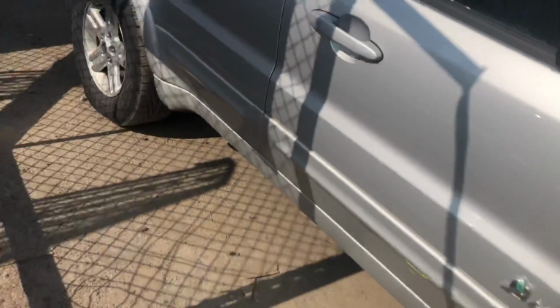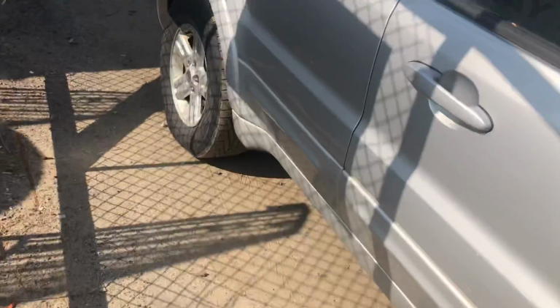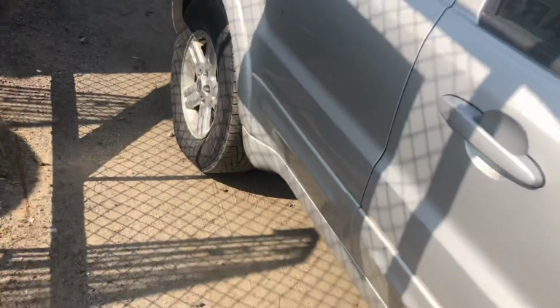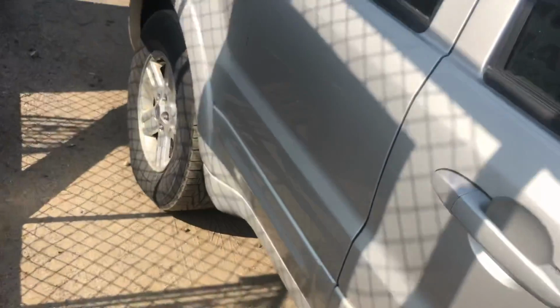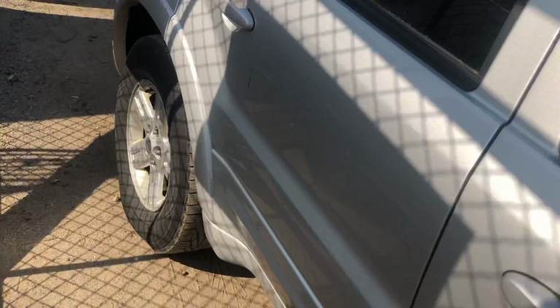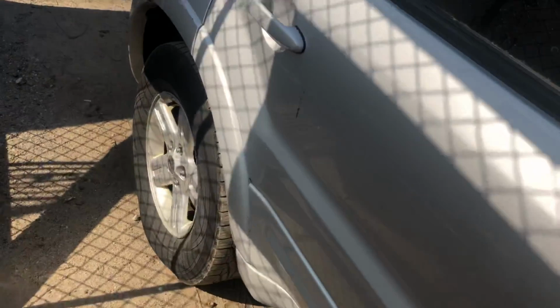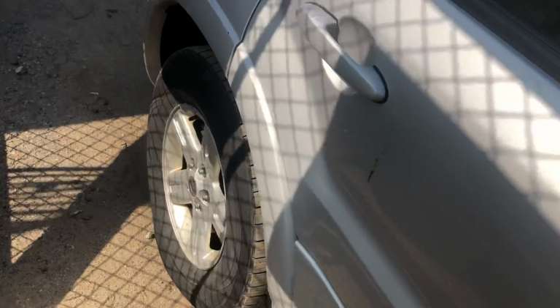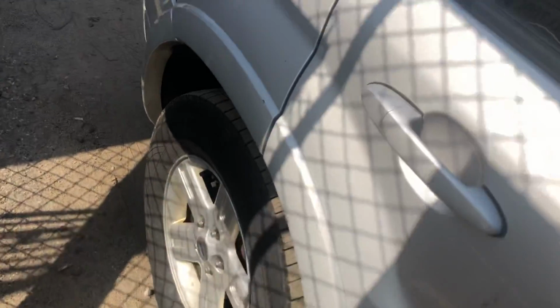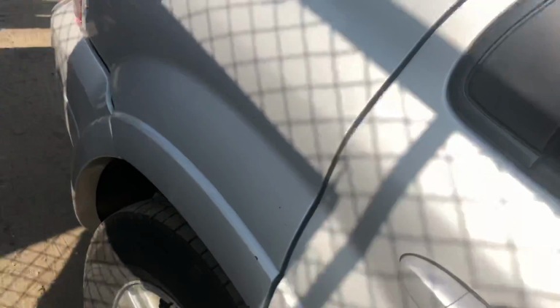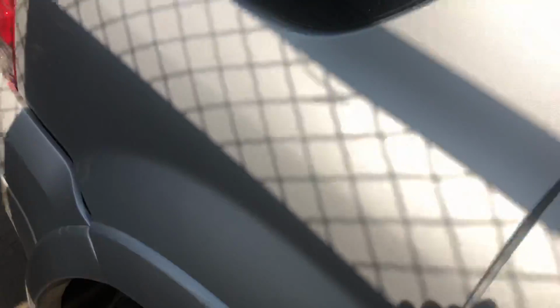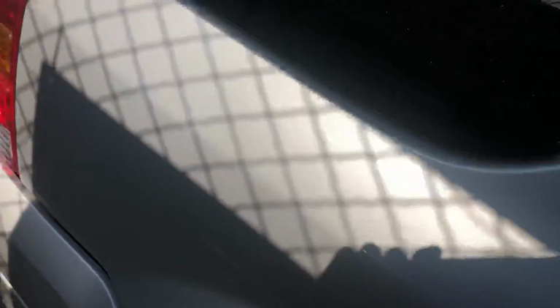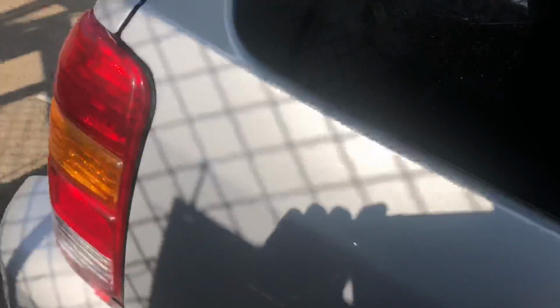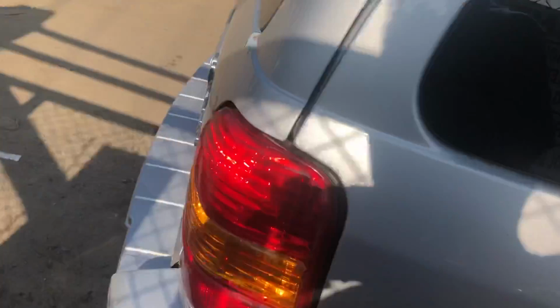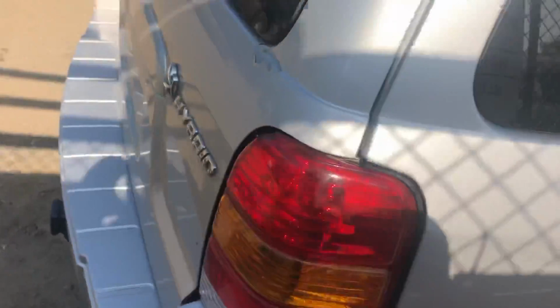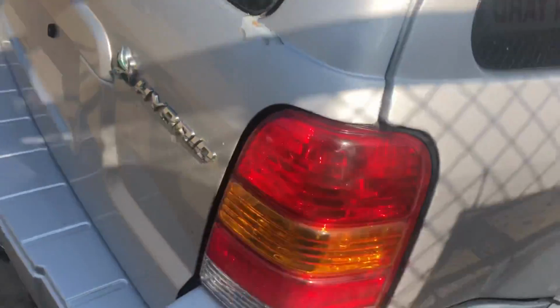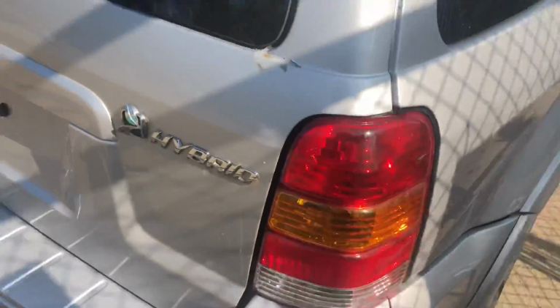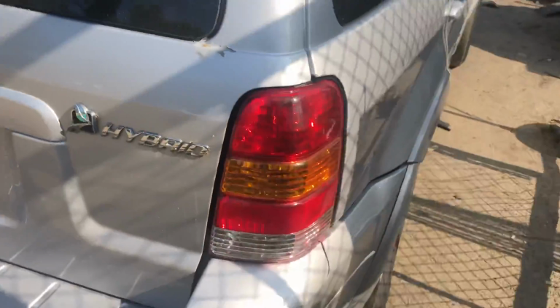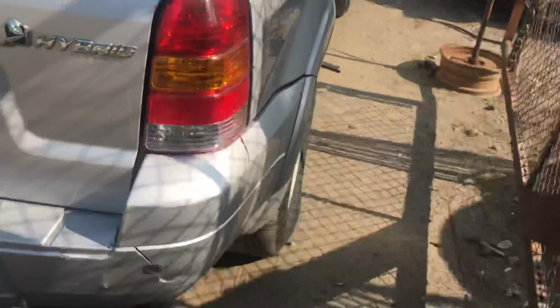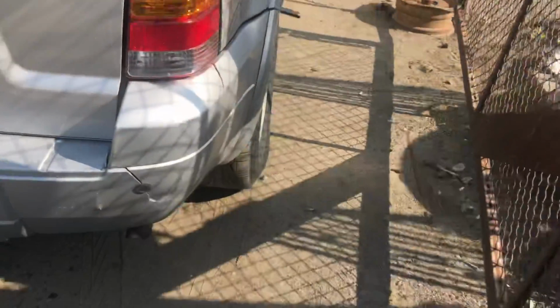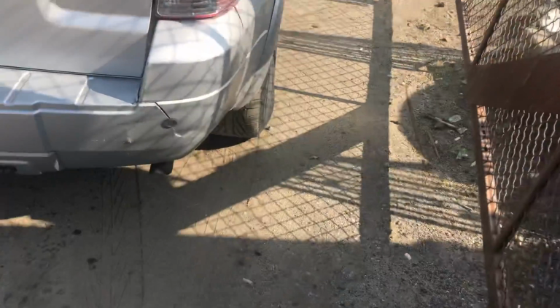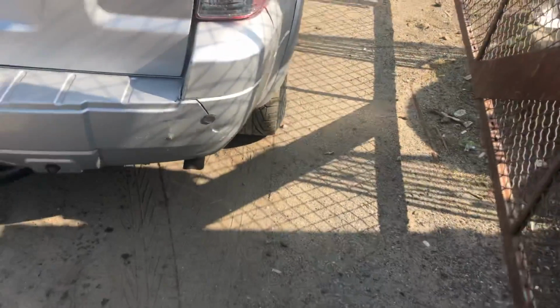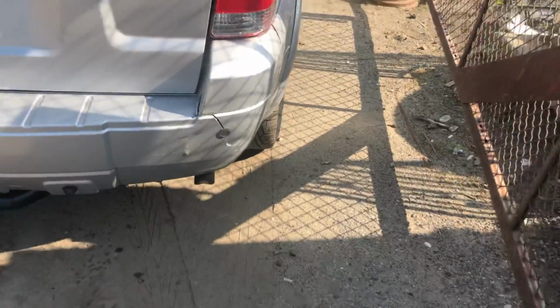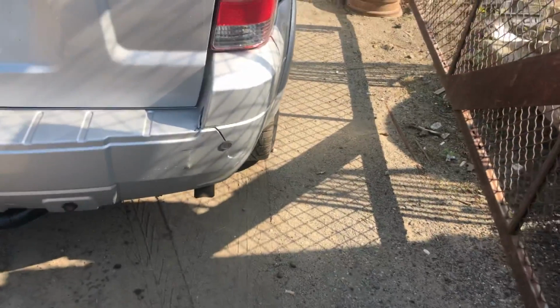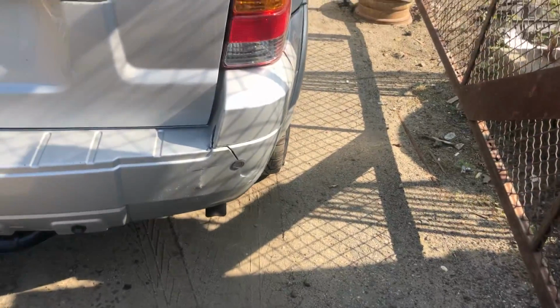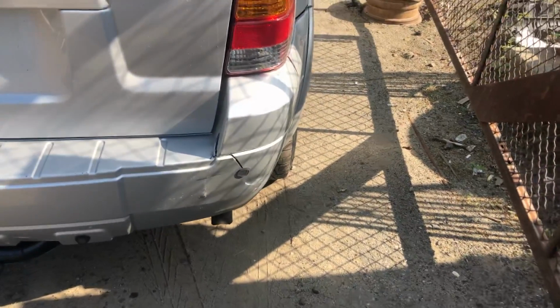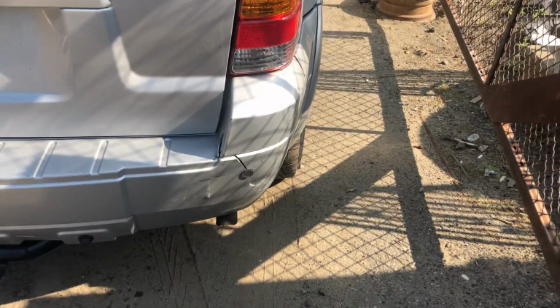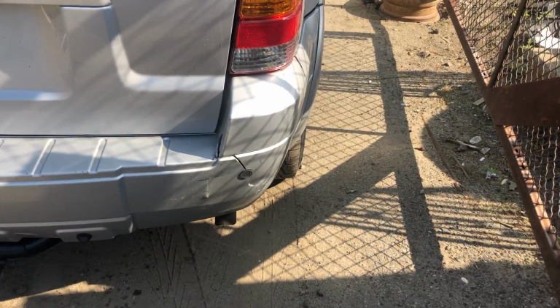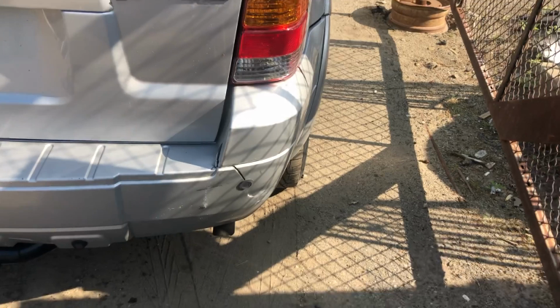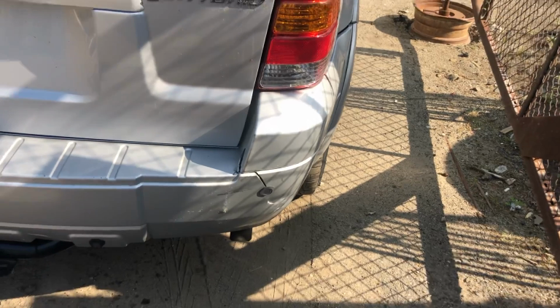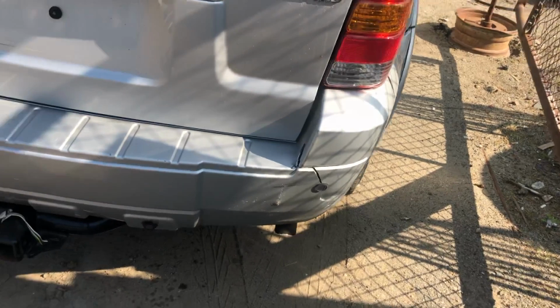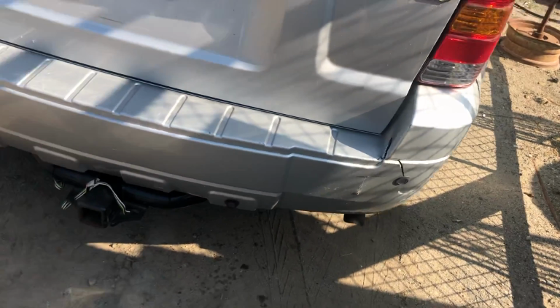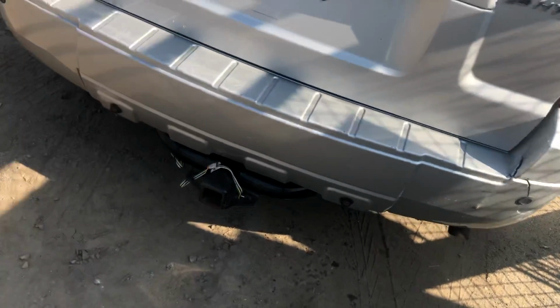Good front door and rear door. Under quarter. Good tail light. Rear bumper is completely cracked.